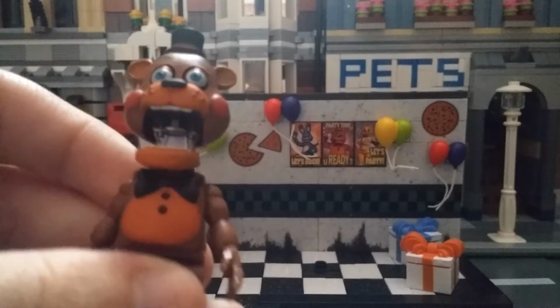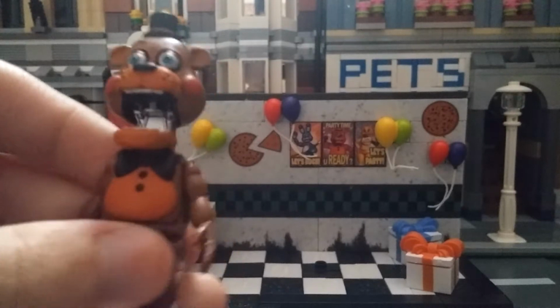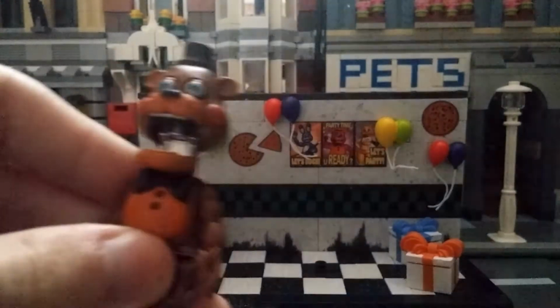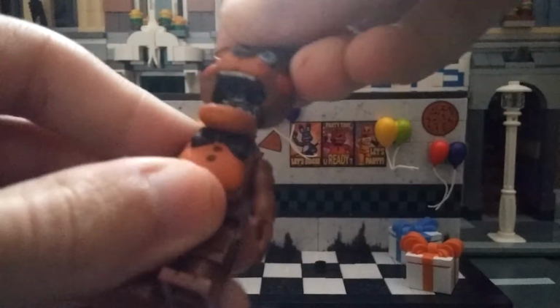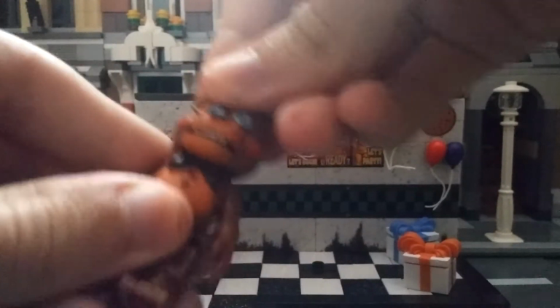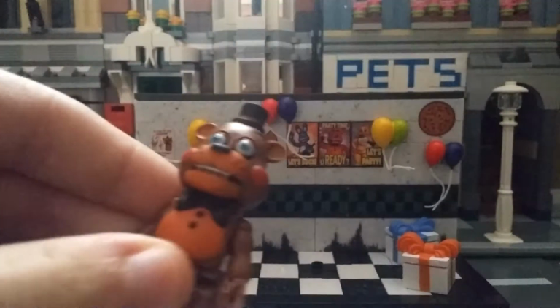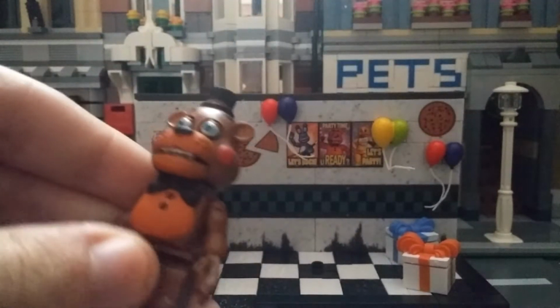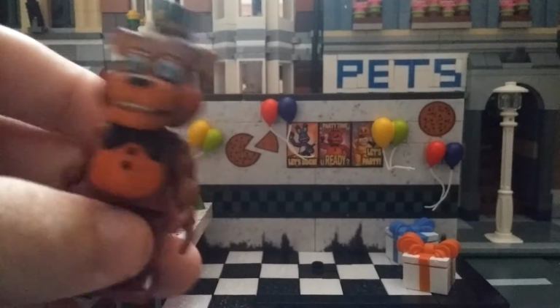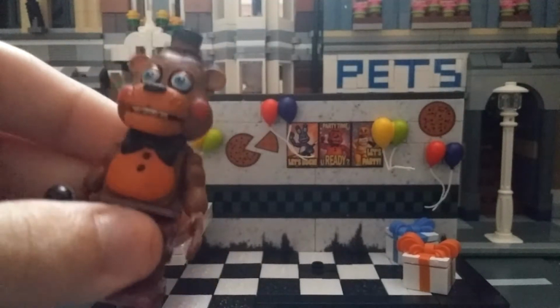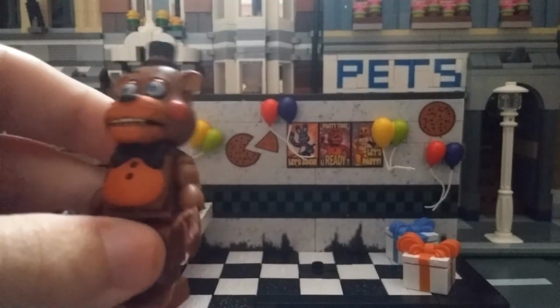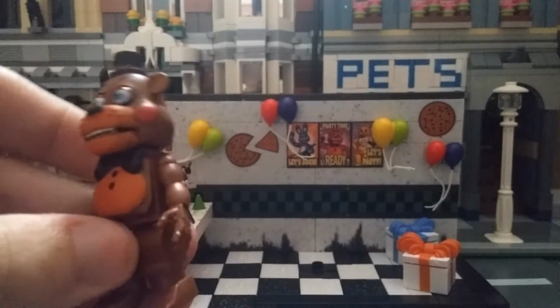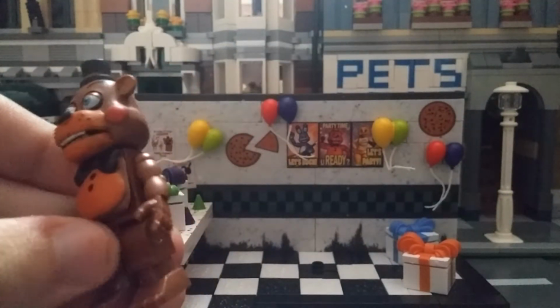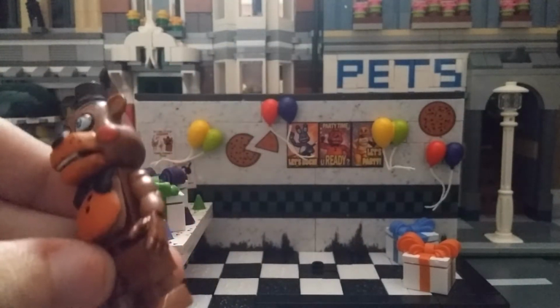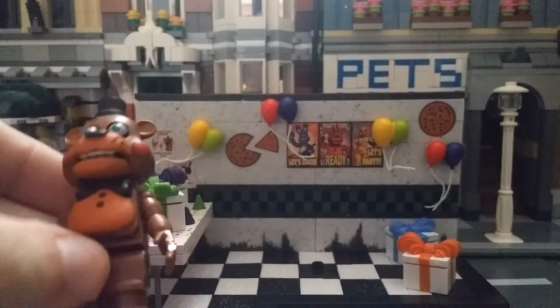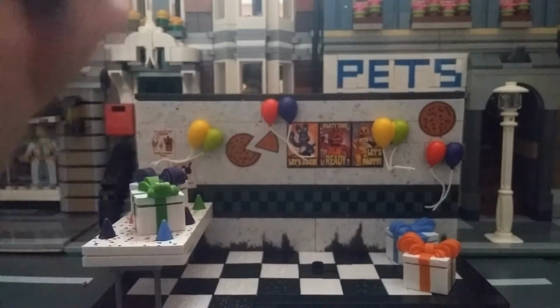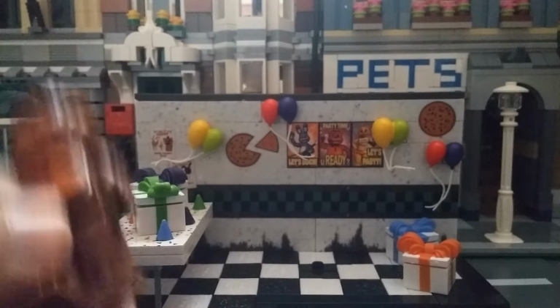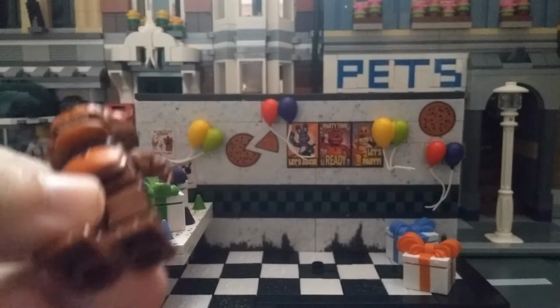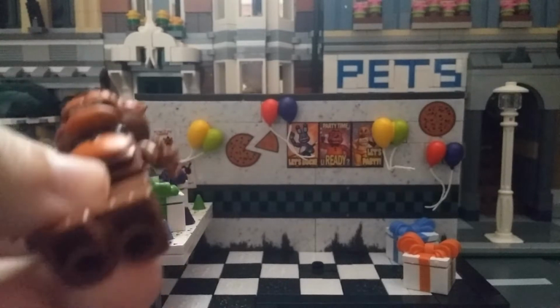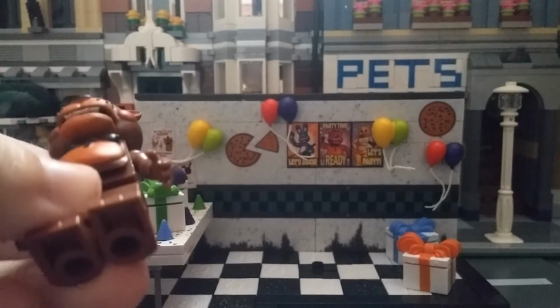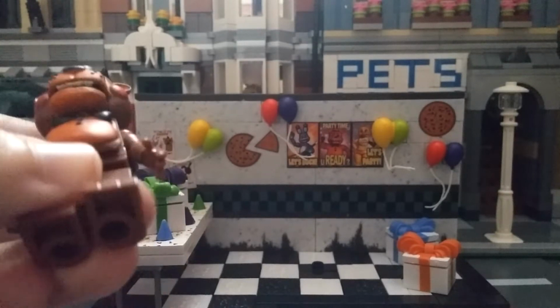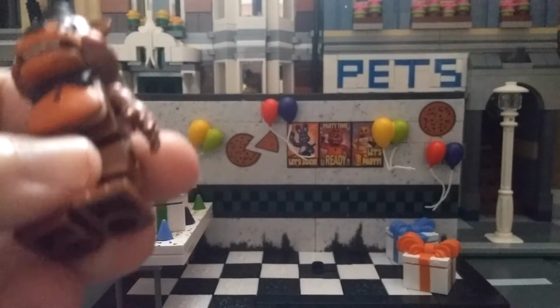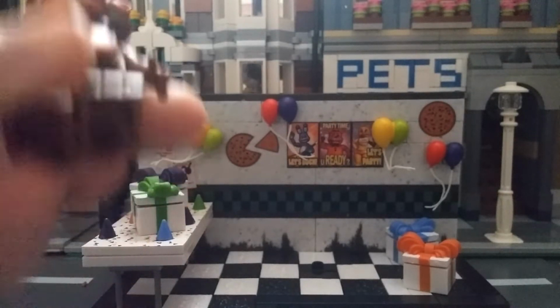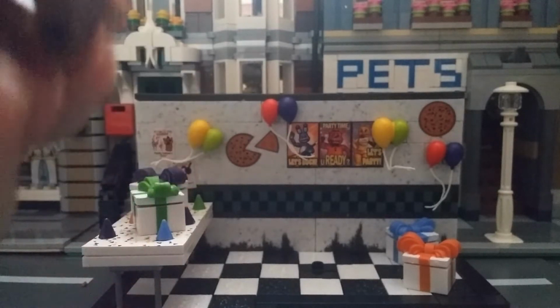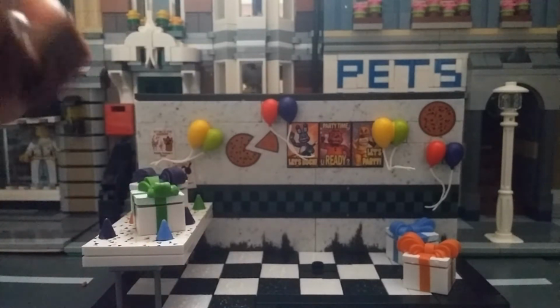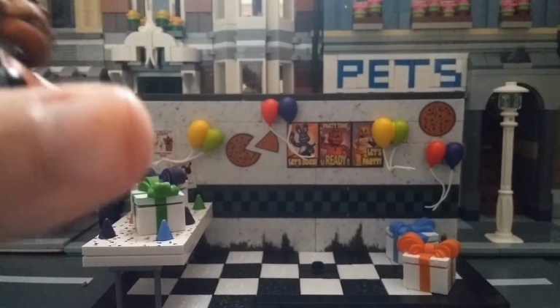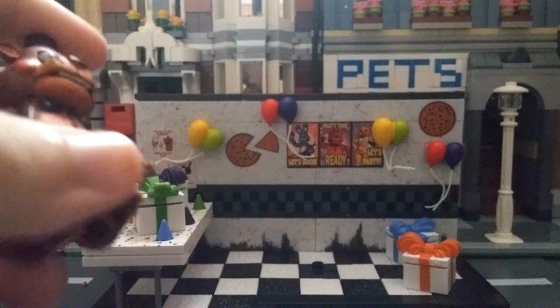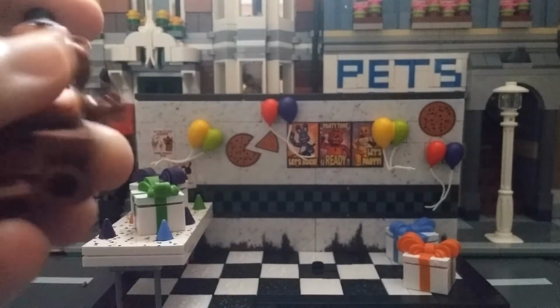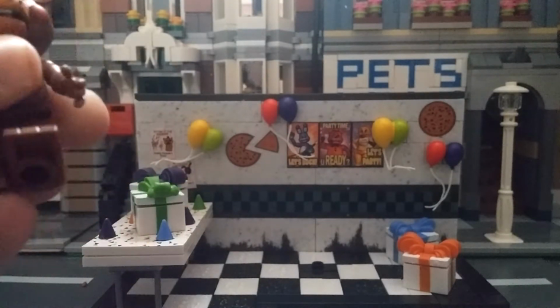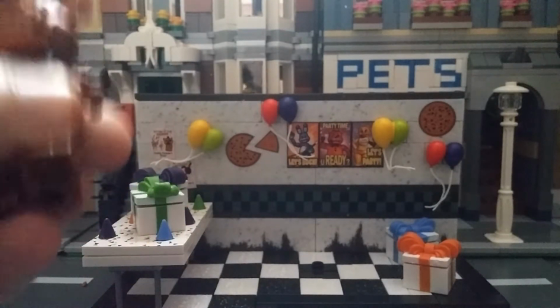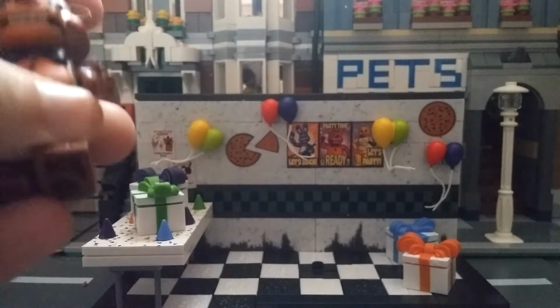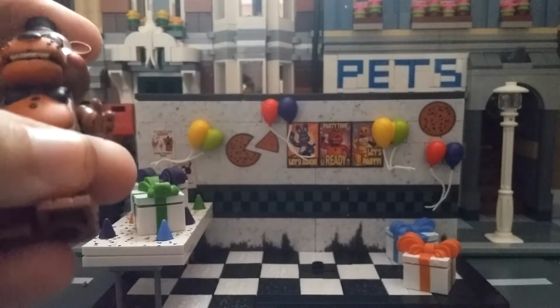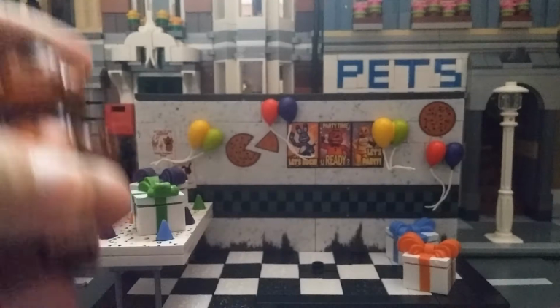I'm thinking of doing McFarlane Five Nights at Freddy's set reviews once I get all of them. I know I didn't get all of wave 2 — I only got a couple — and I am way behind on doing reviews.